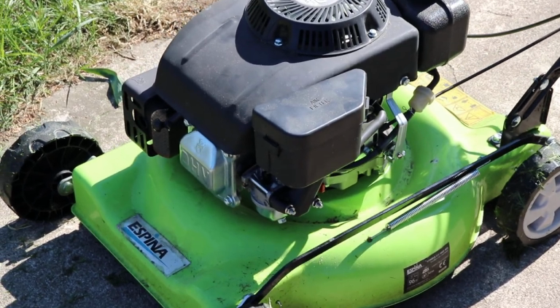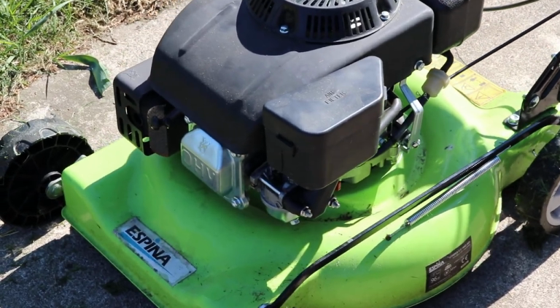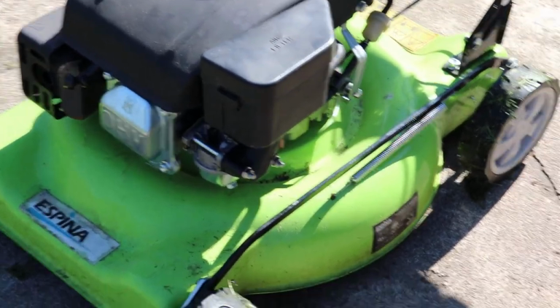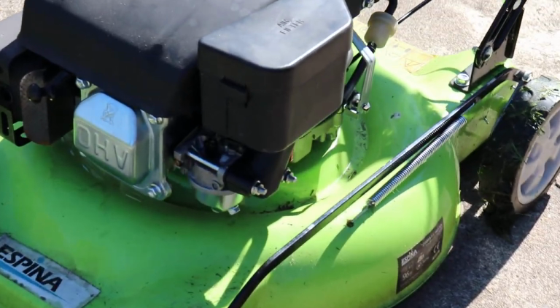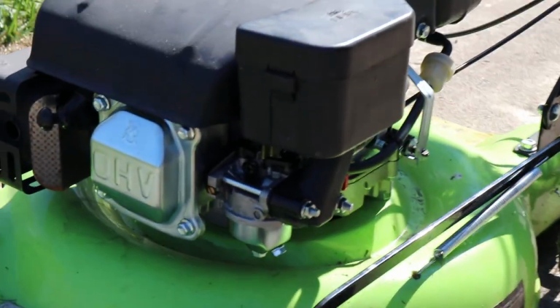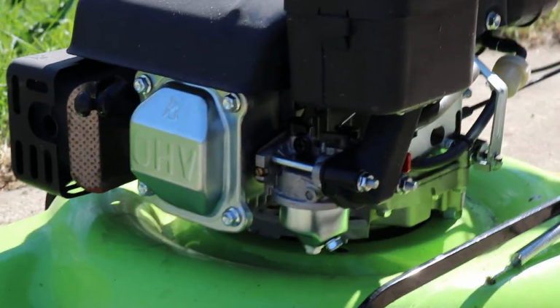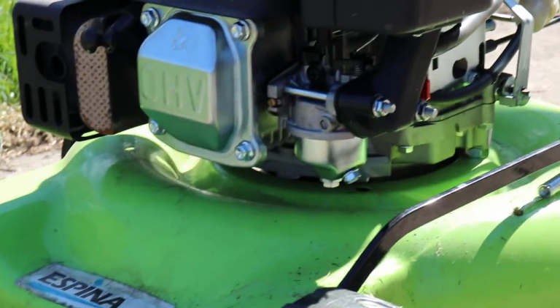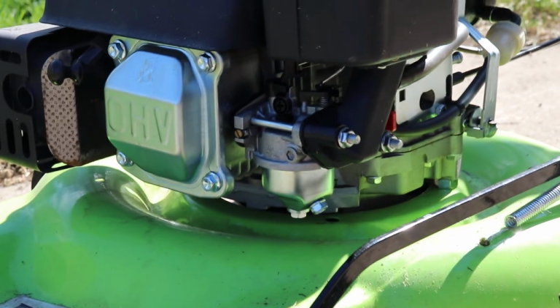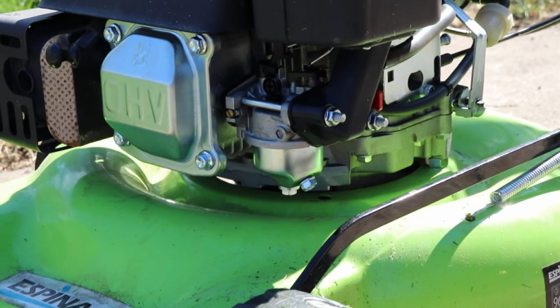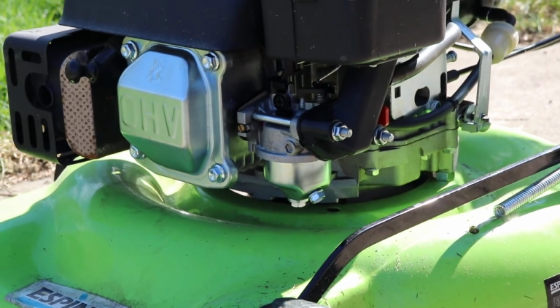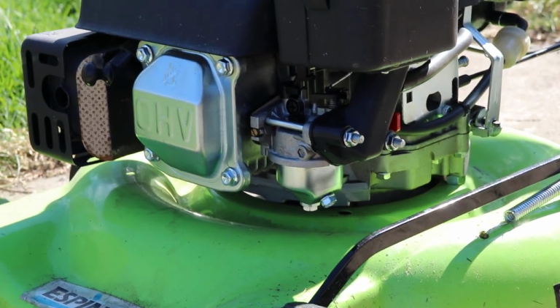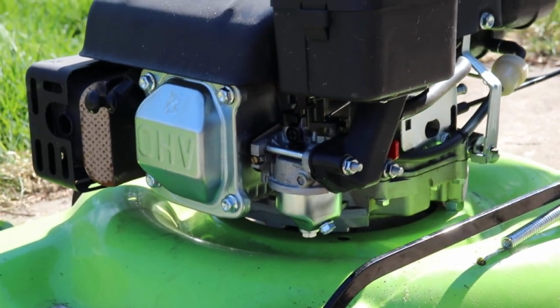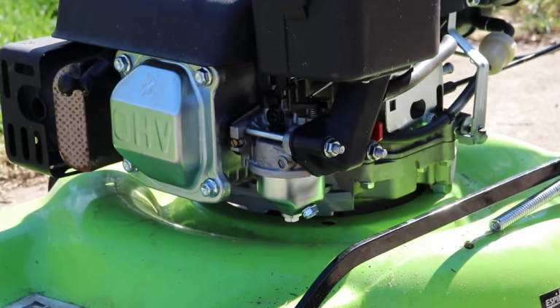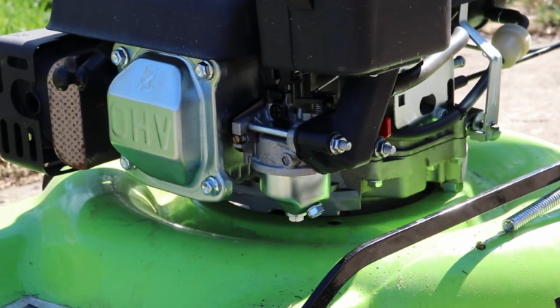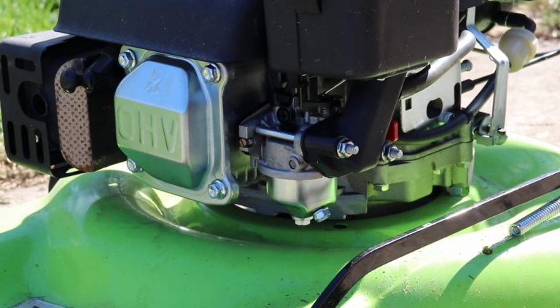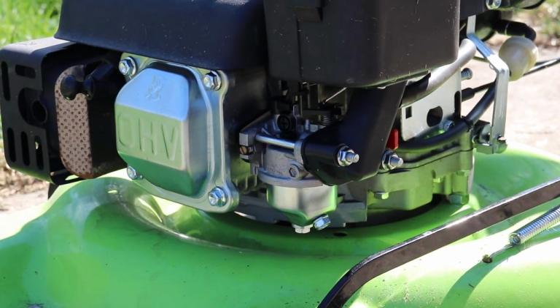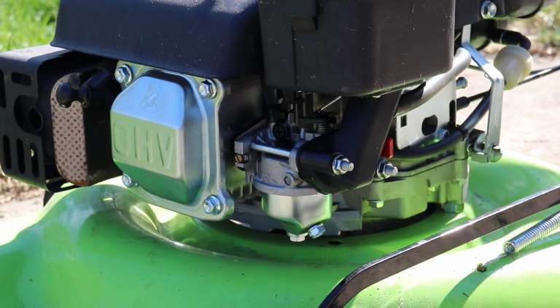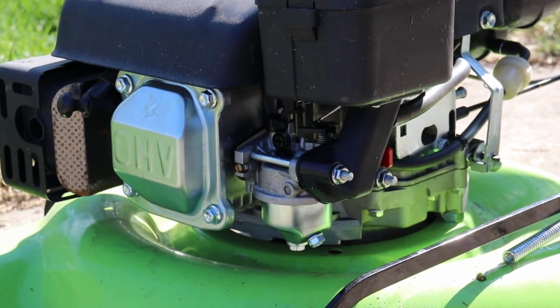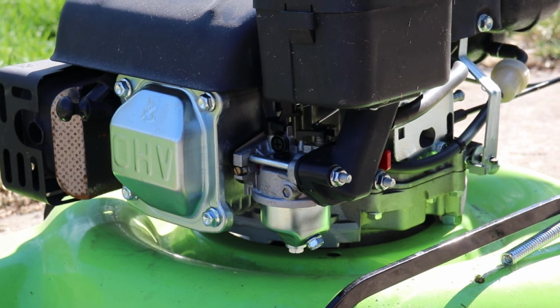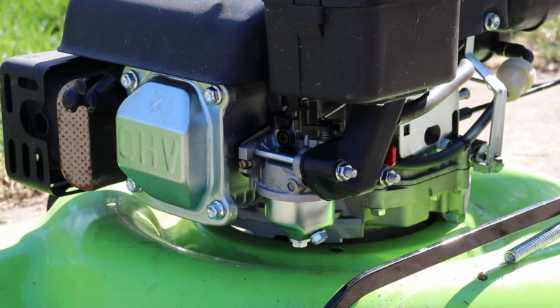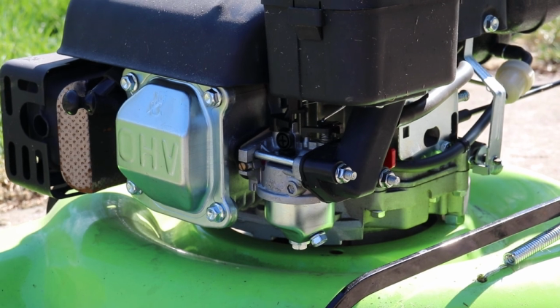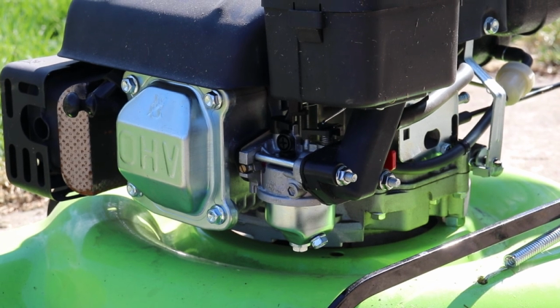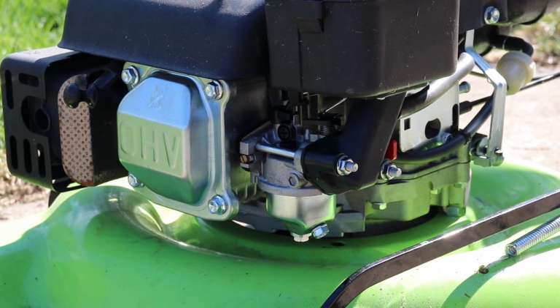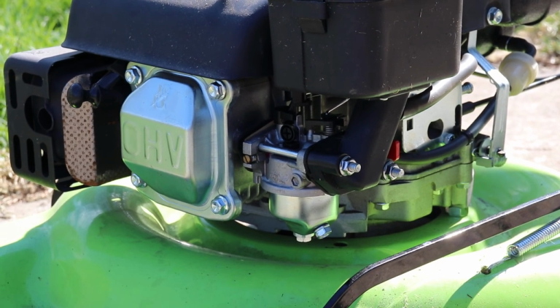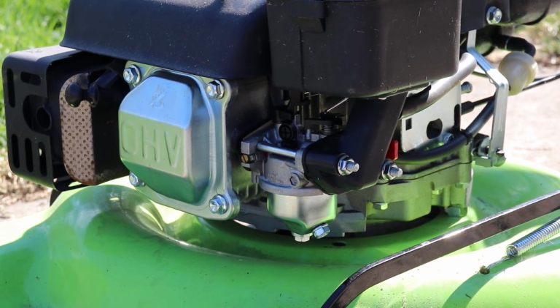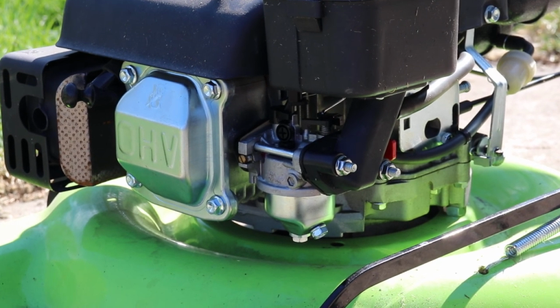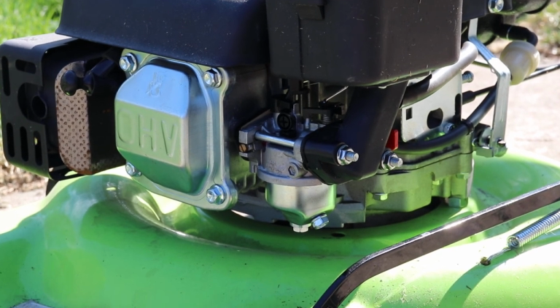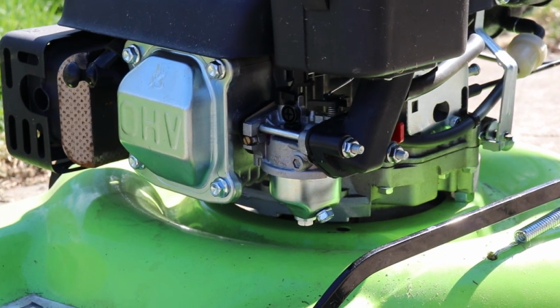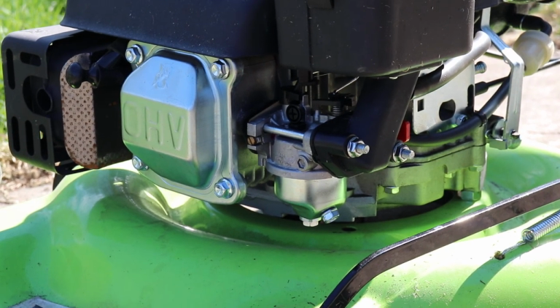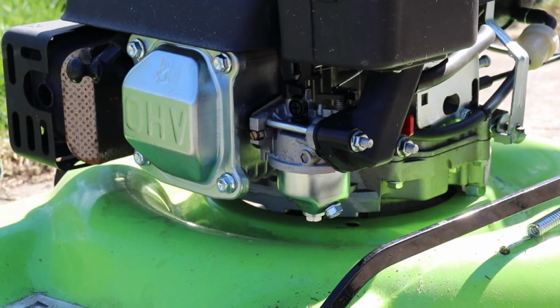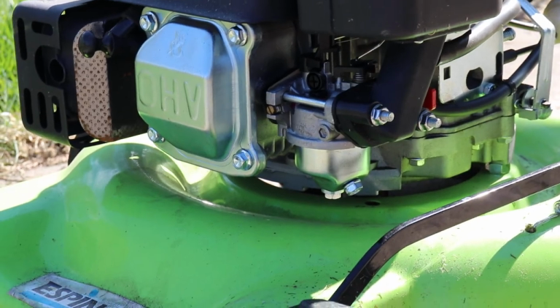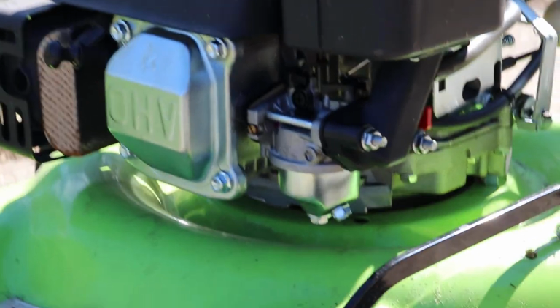Everything's back in place. To give a nice finish, this is all you need to take it off and refurbish the carb — this one ten millimeter socket, and that's it. Literally the only tool you need.